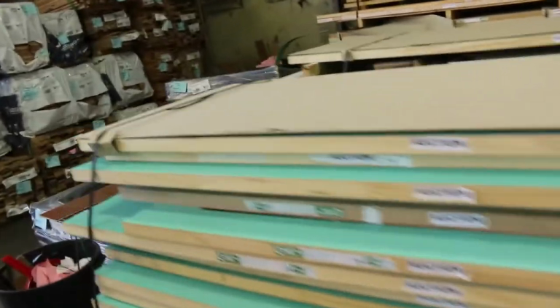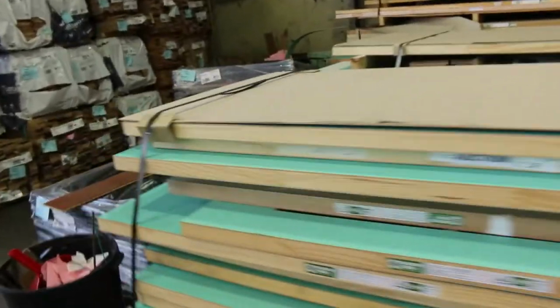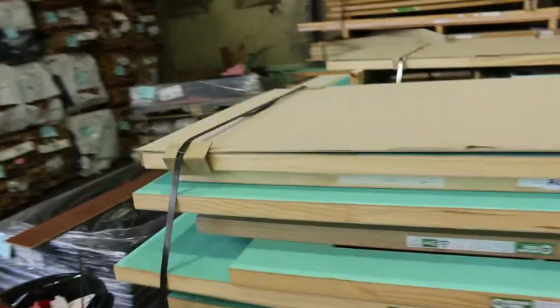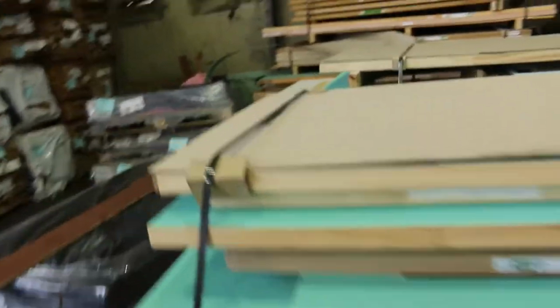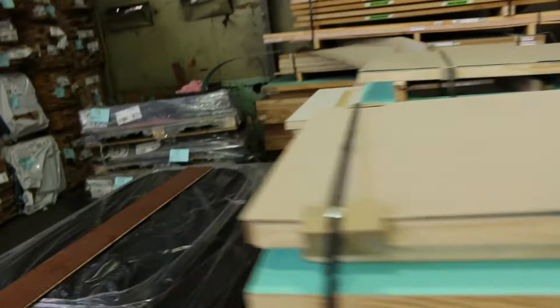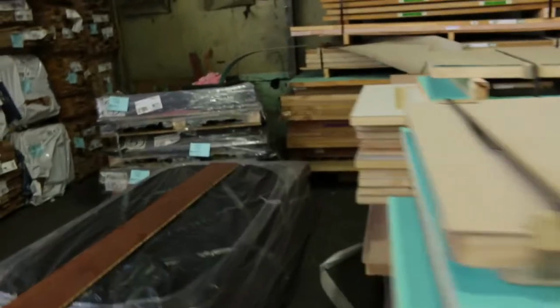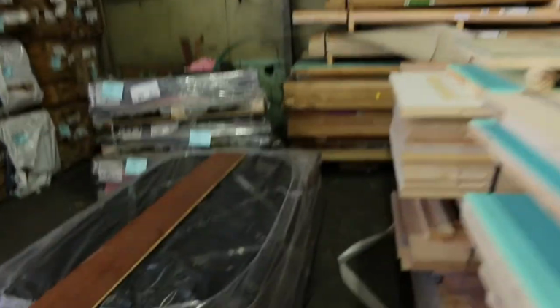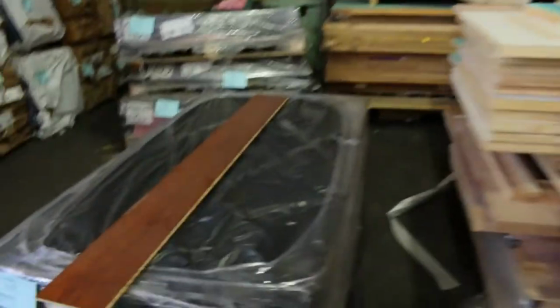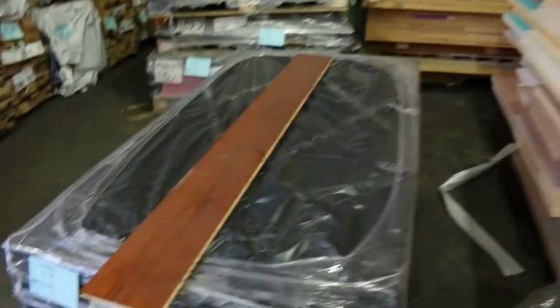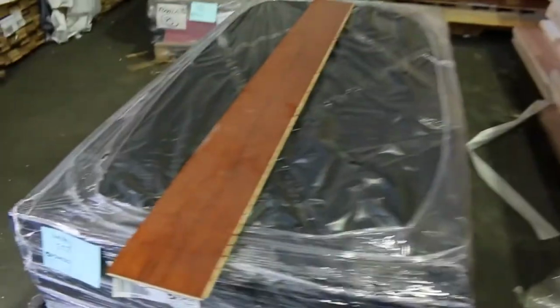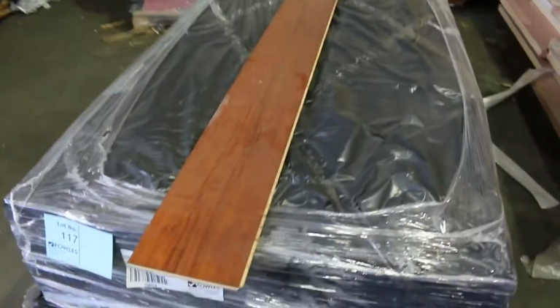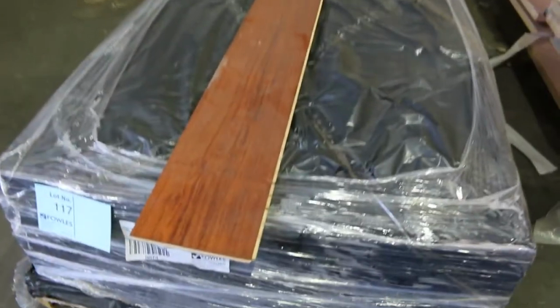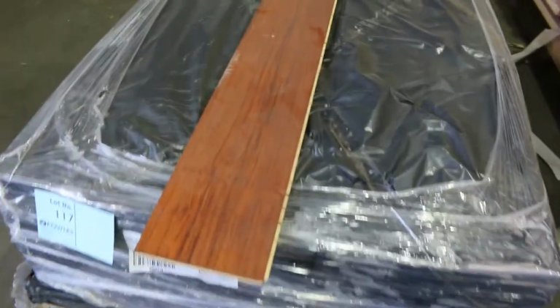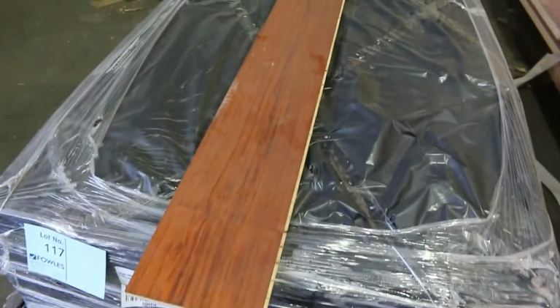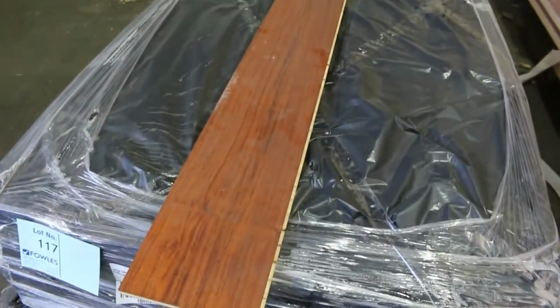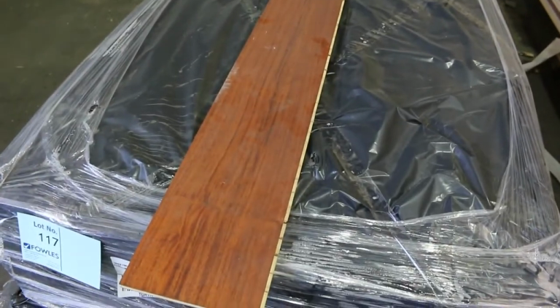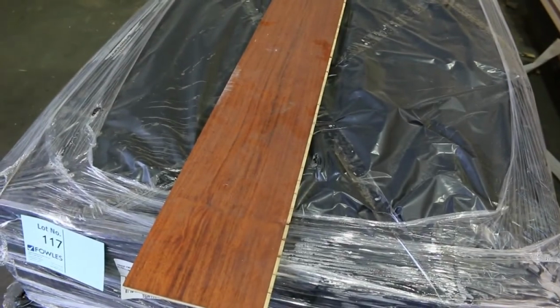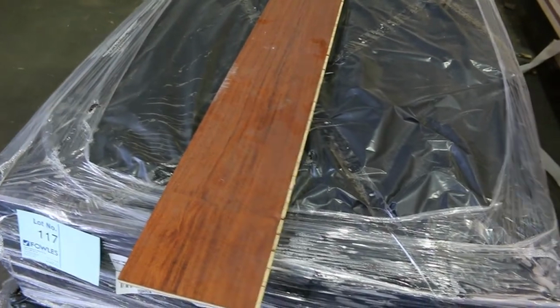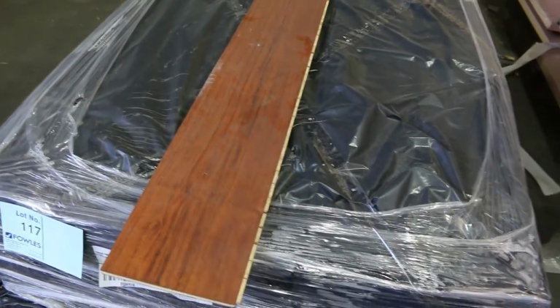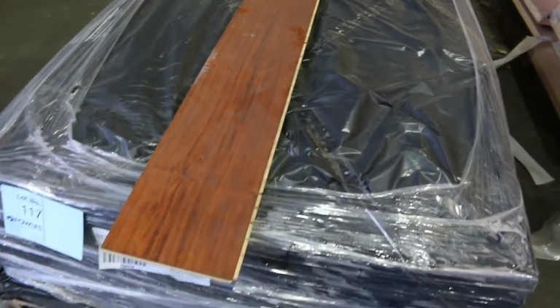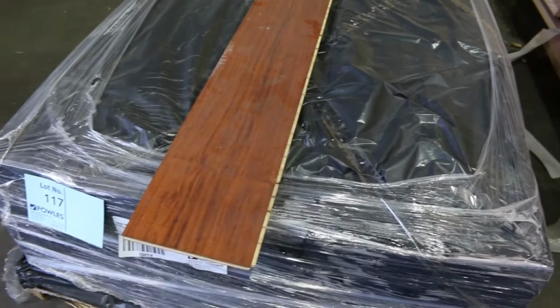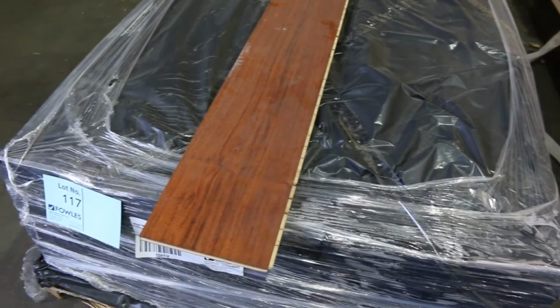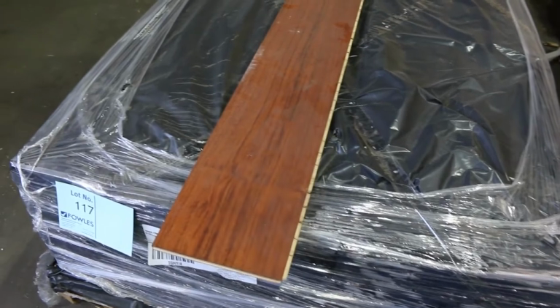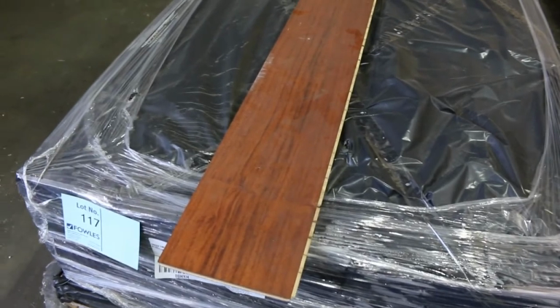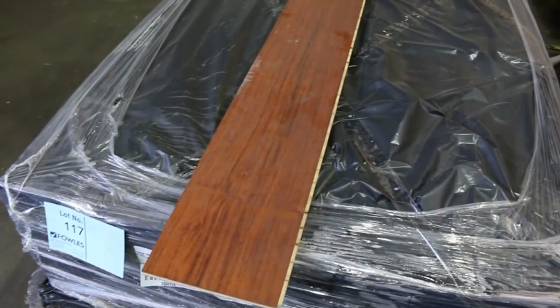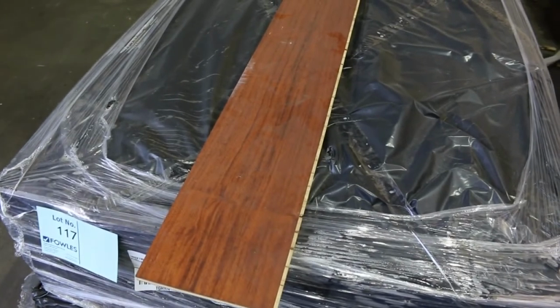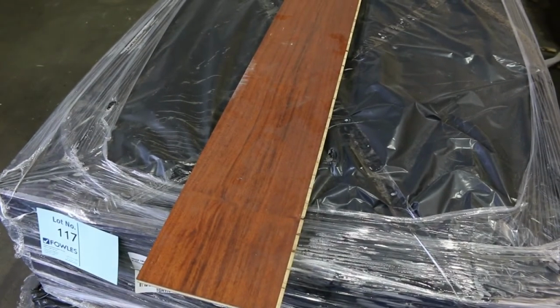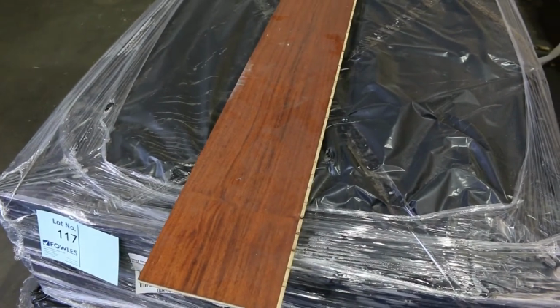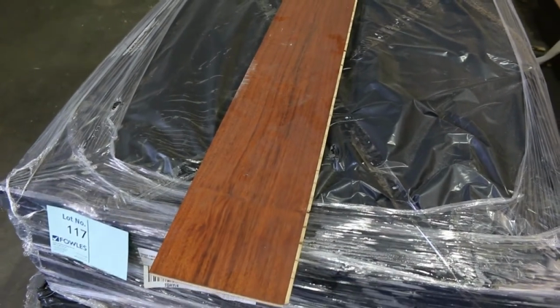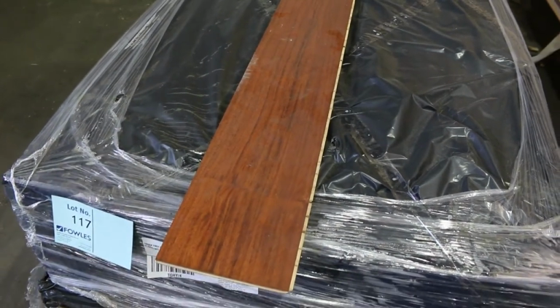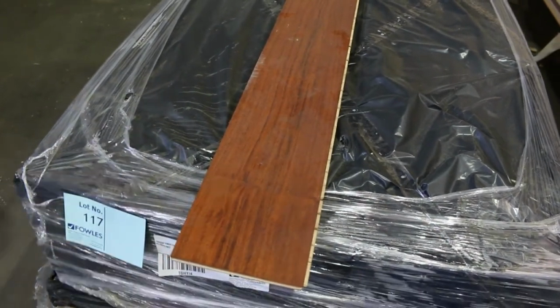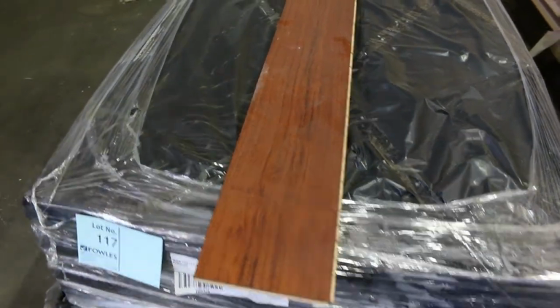Lot number 117 - there's a little pack of Mirboo Matt Engineered Flooring with about 41 square metres. Lot number 117. It's not a bad looking floor, that one.